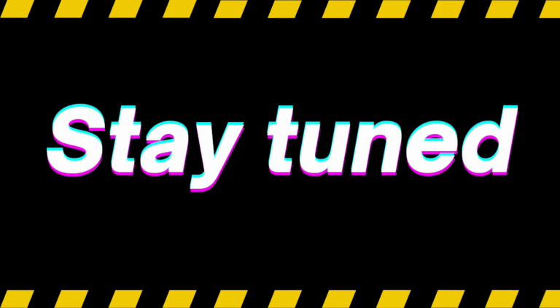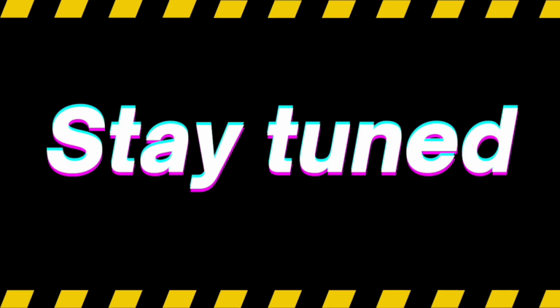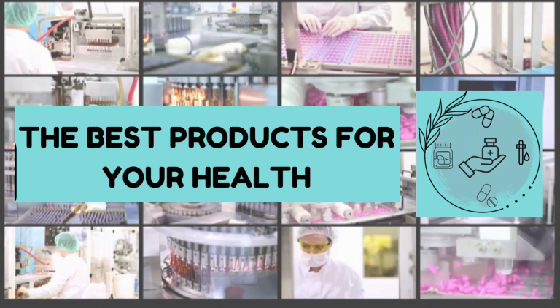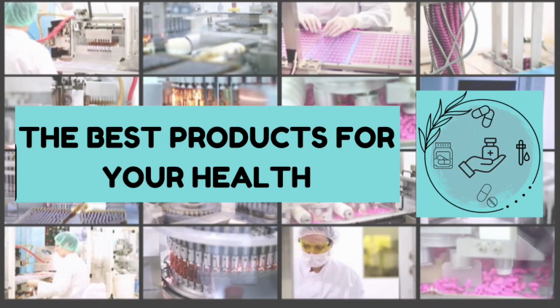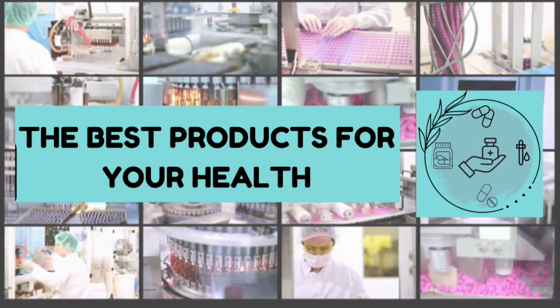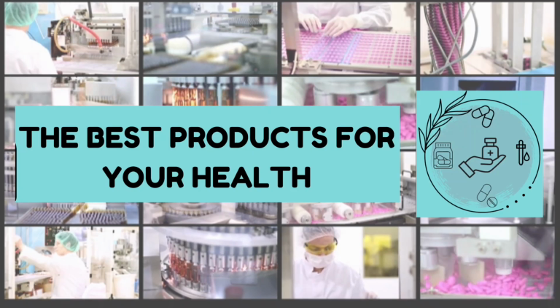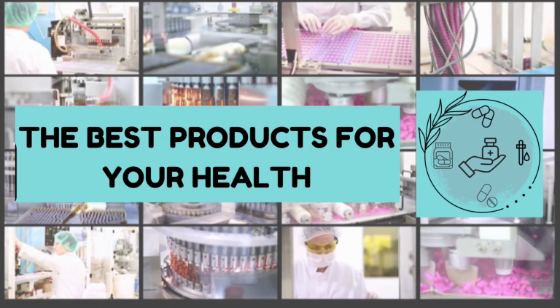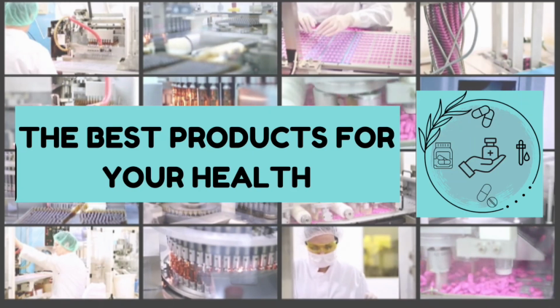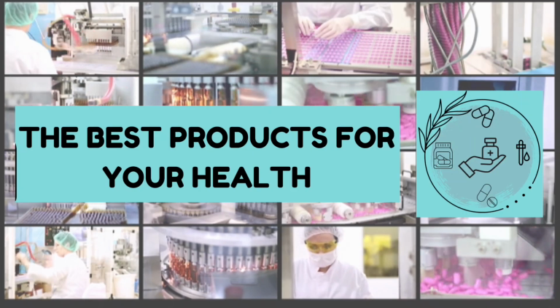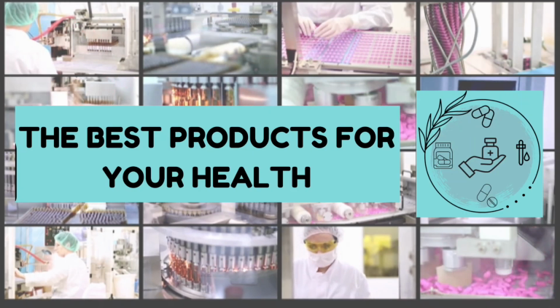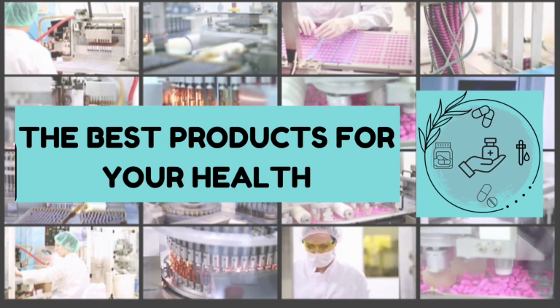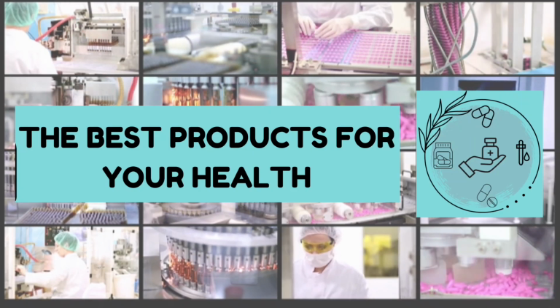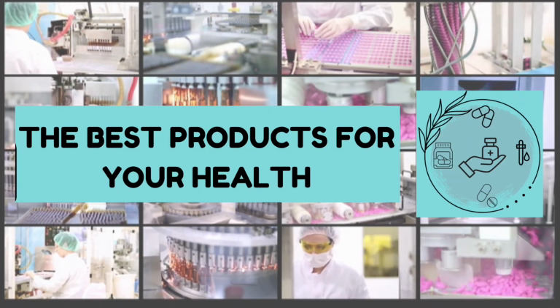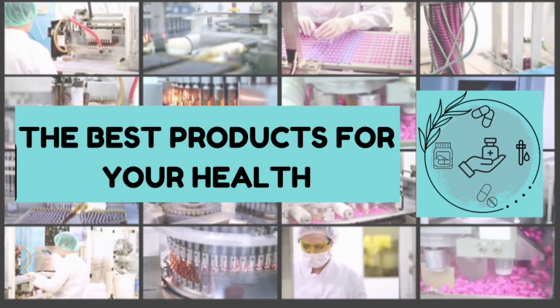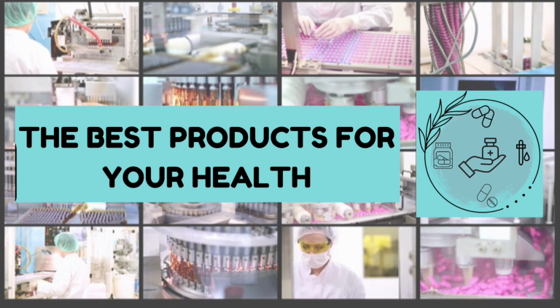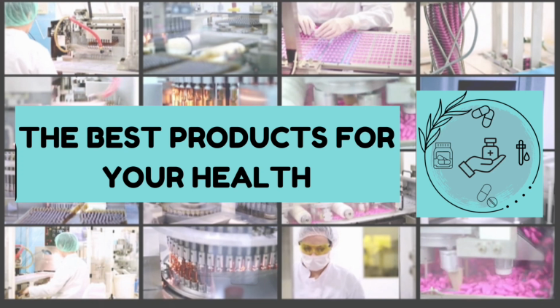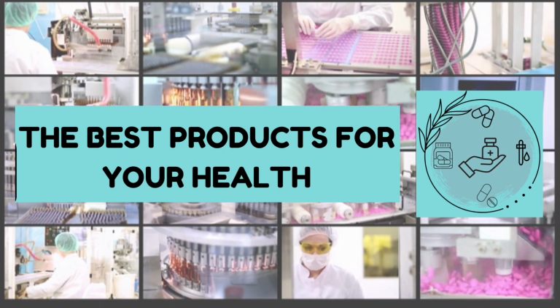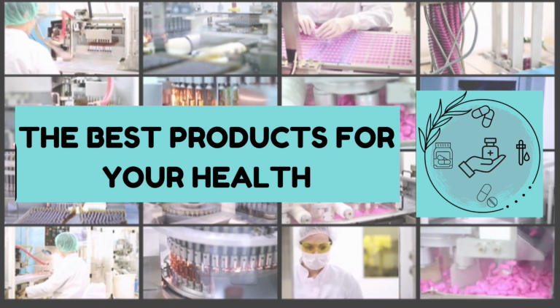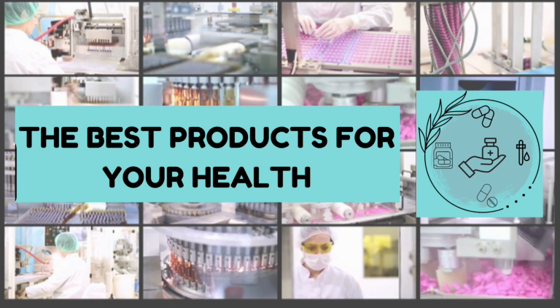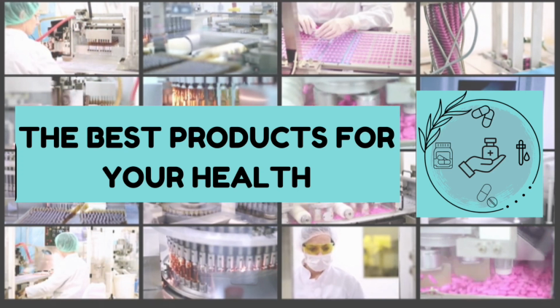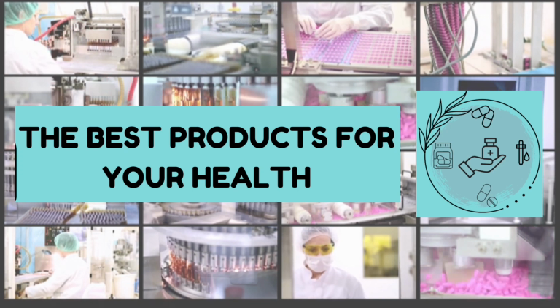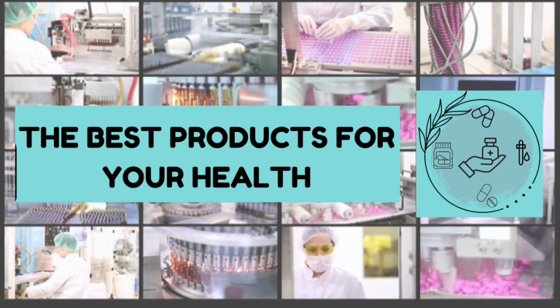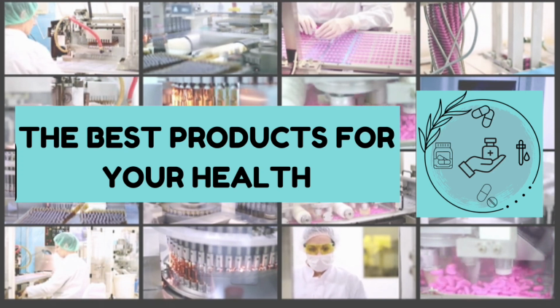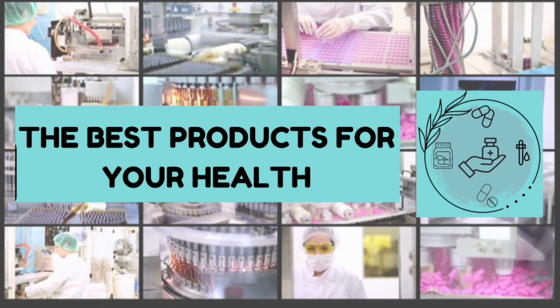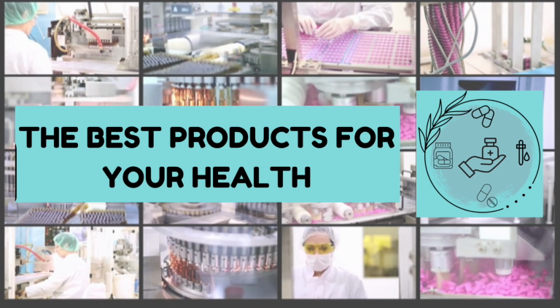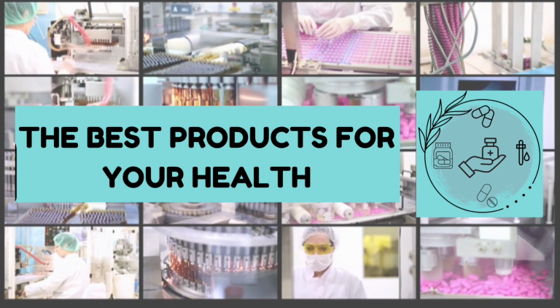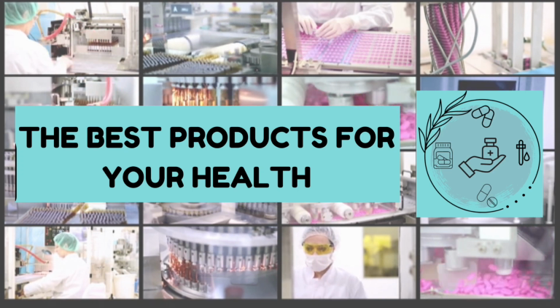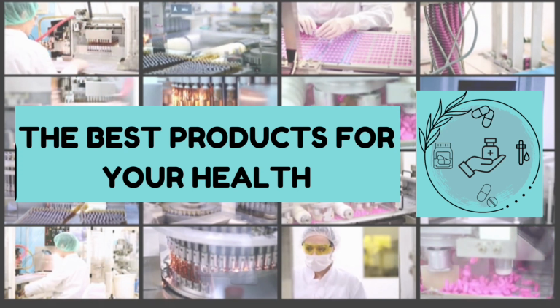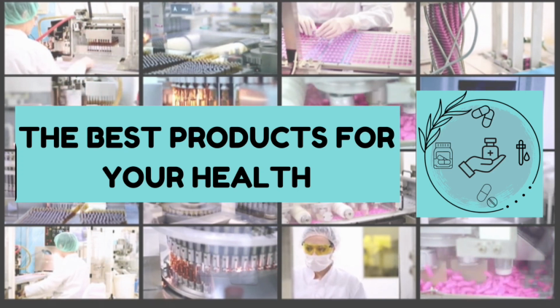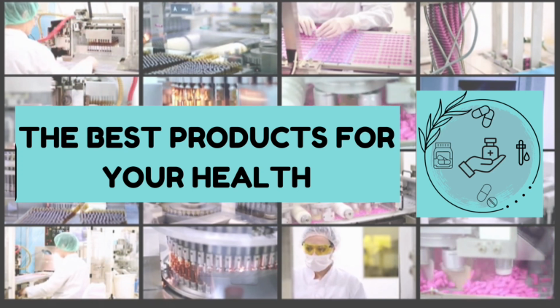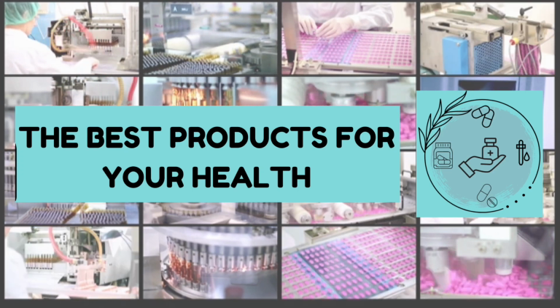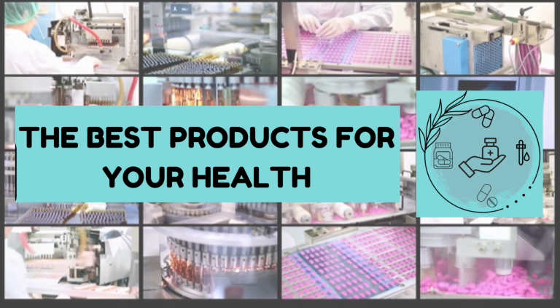This is the channel 'The Best Products for Your Health,' and we help in the indication and discovery of great products that can help in your life and health.